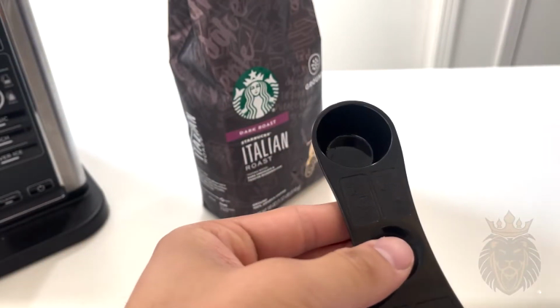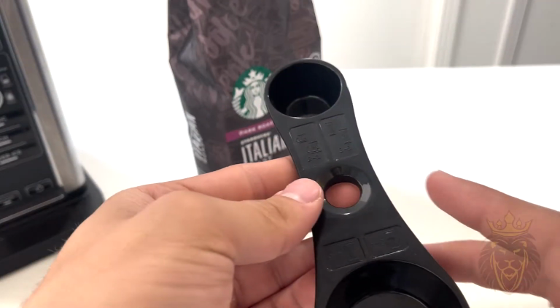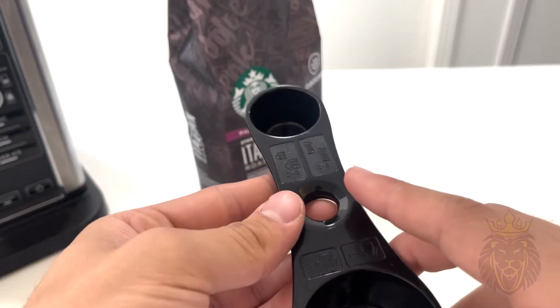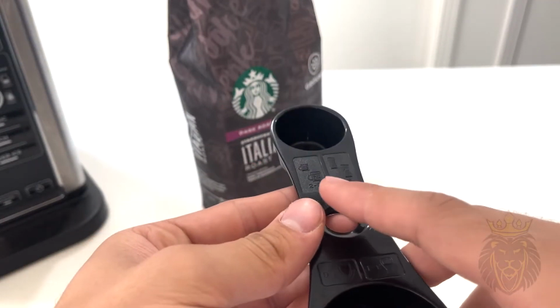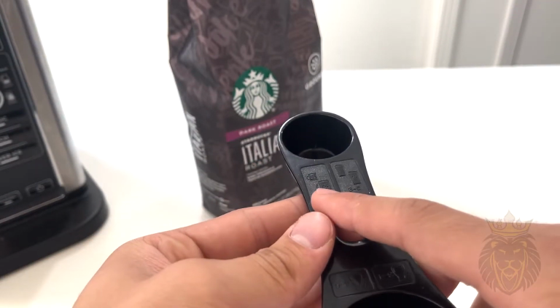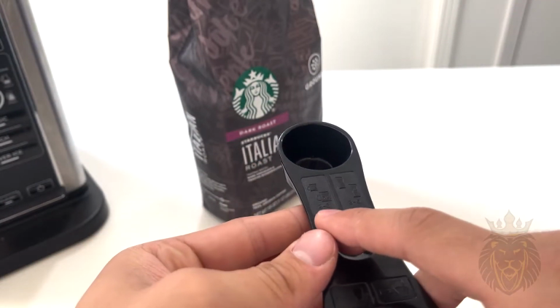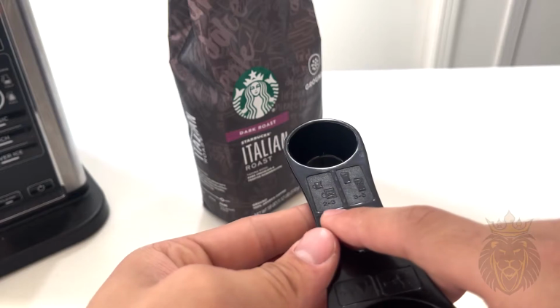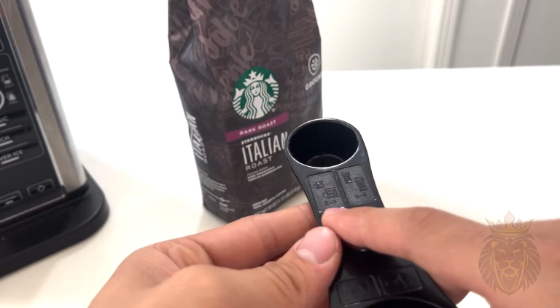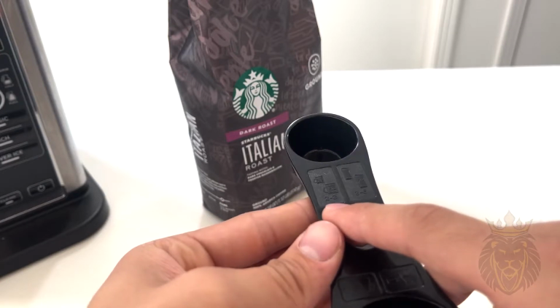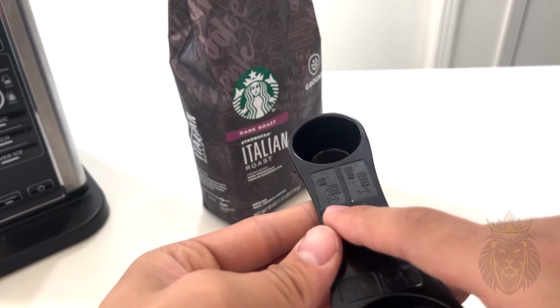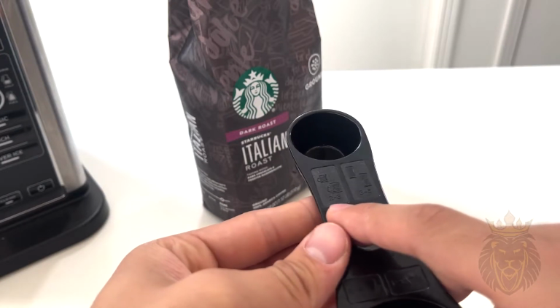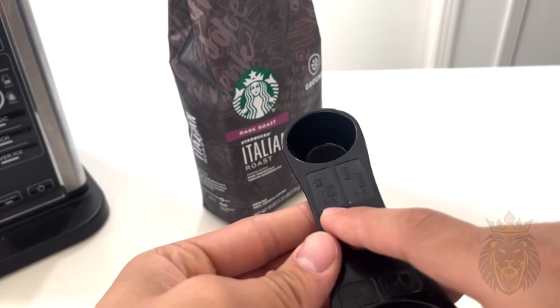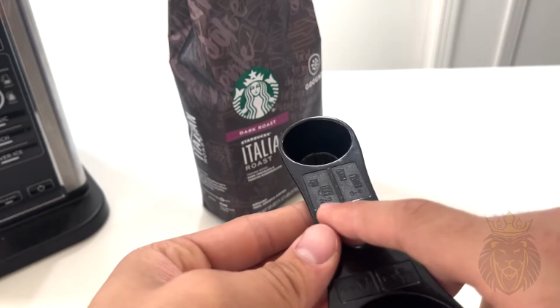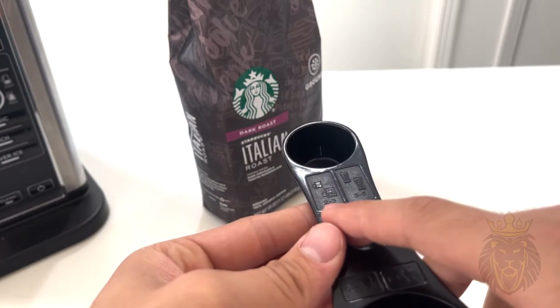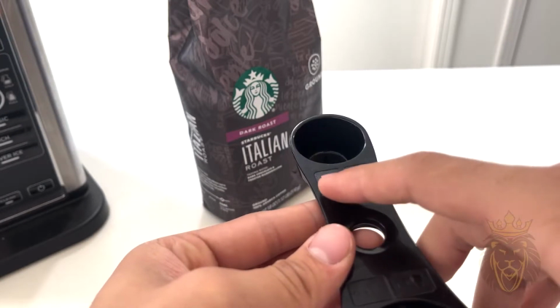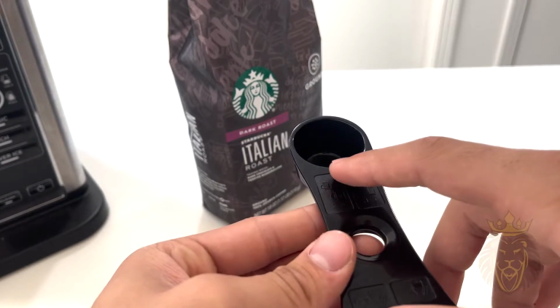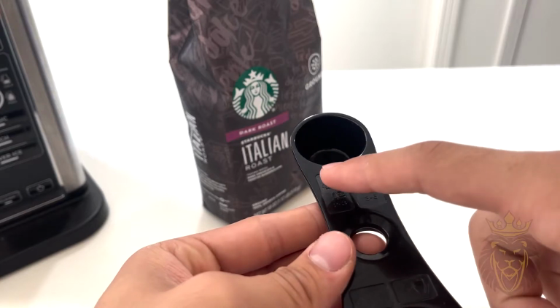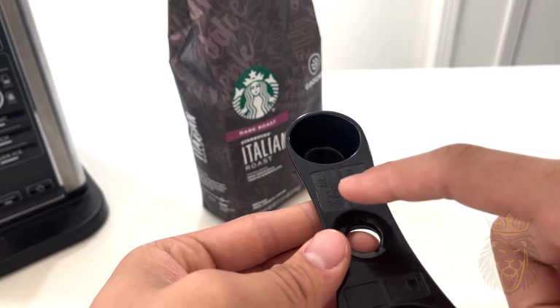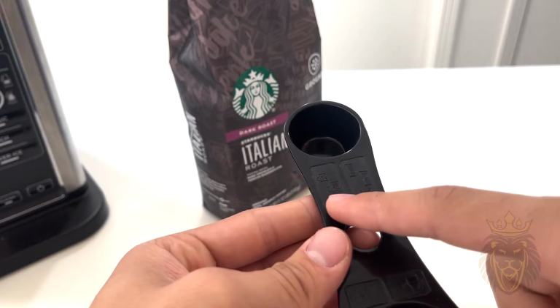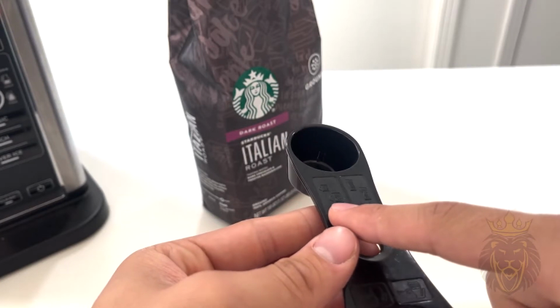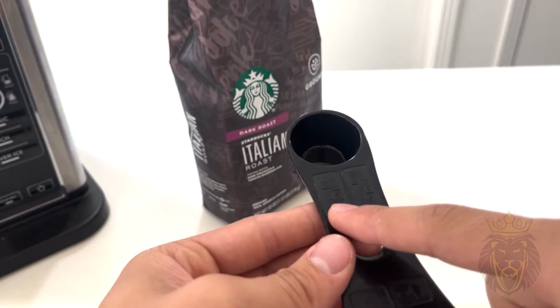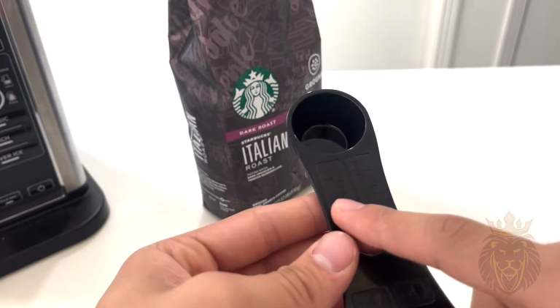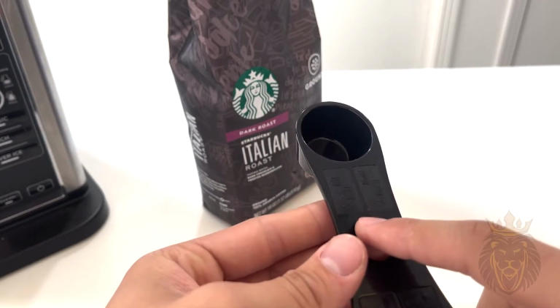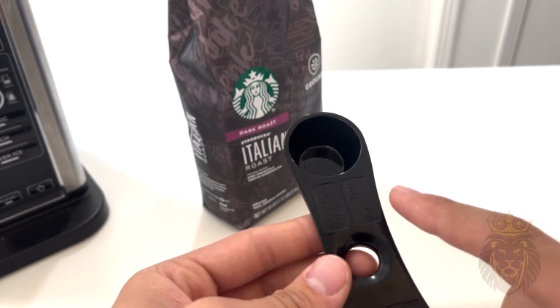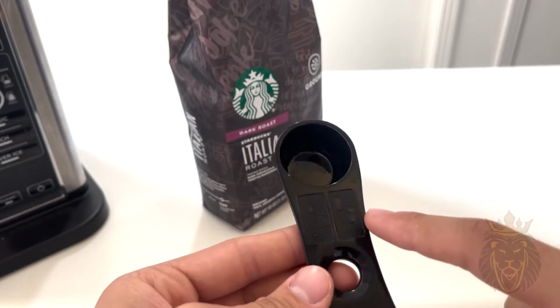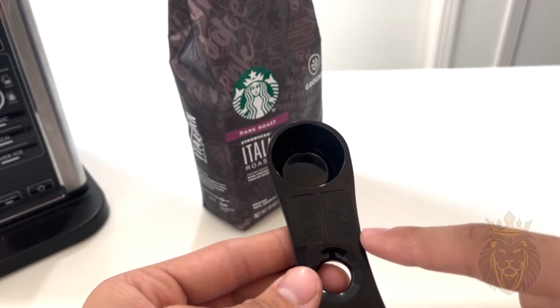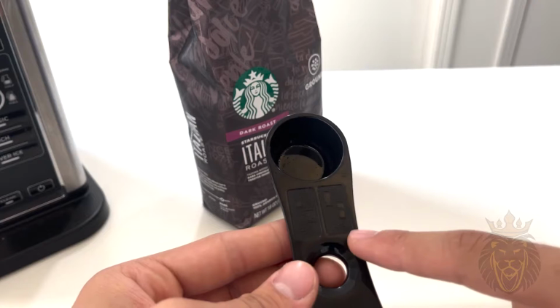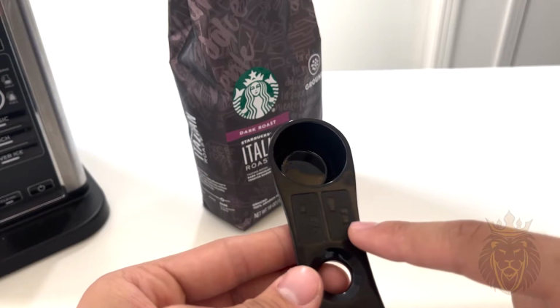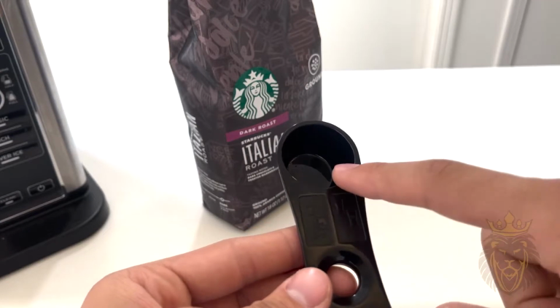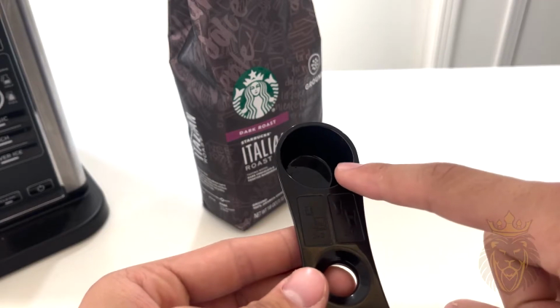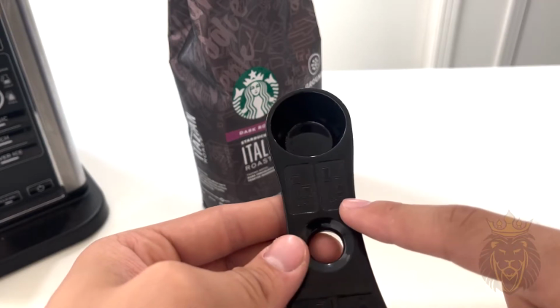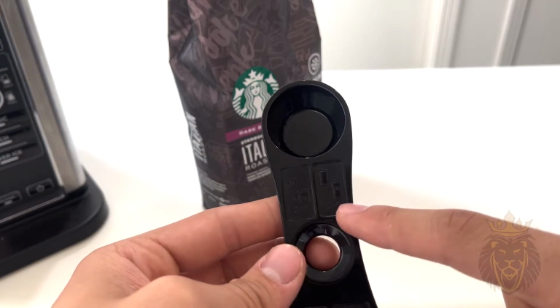Right here it says two to three scoops for the smaller size or the larger size single serve, and then three to five scoops for the next size up.